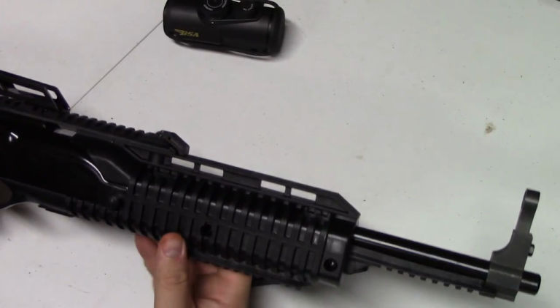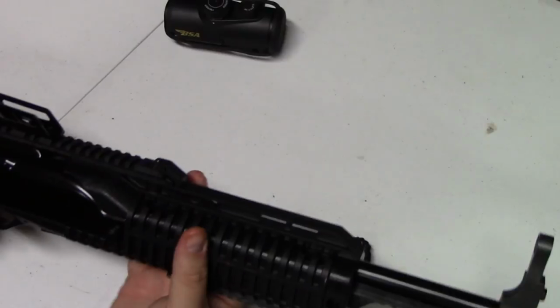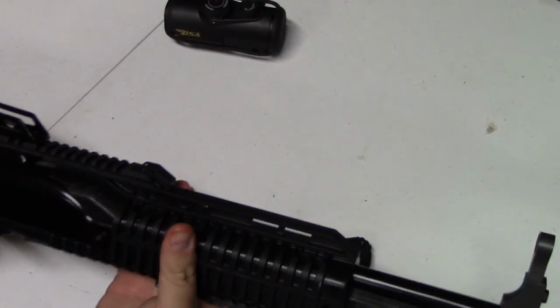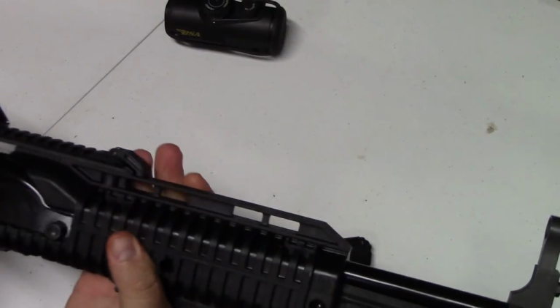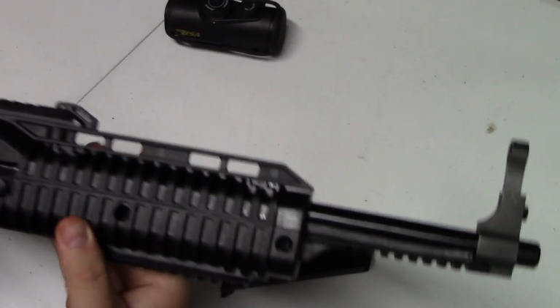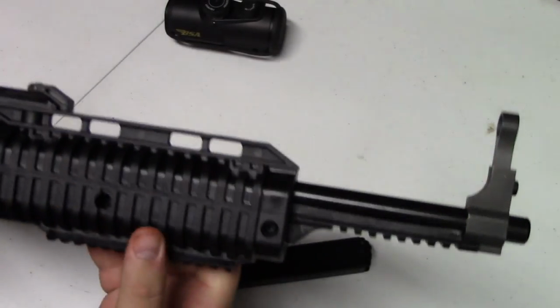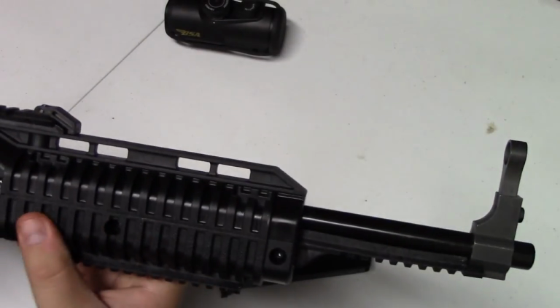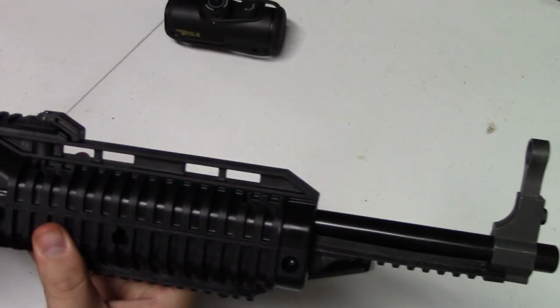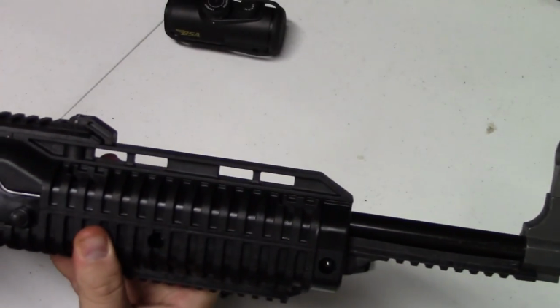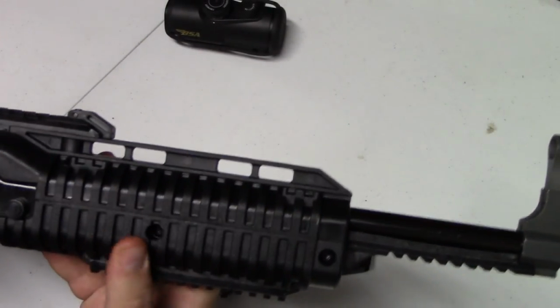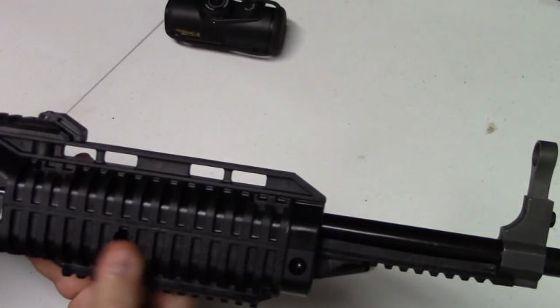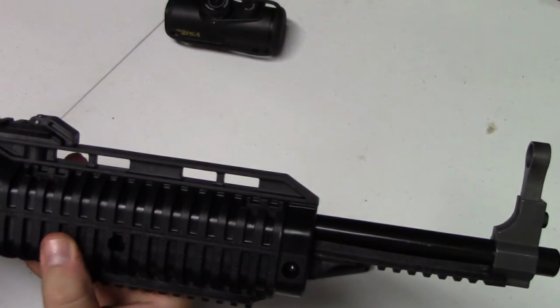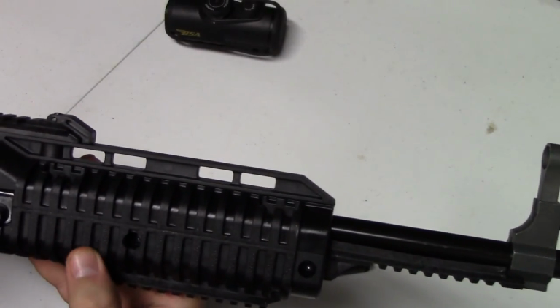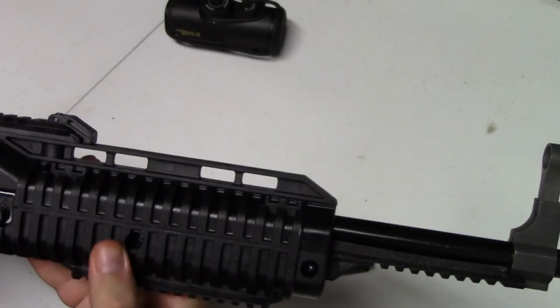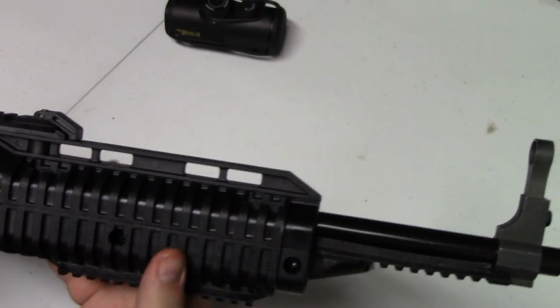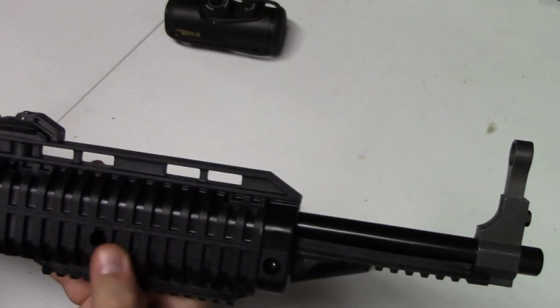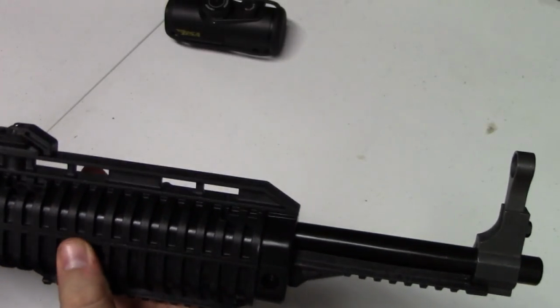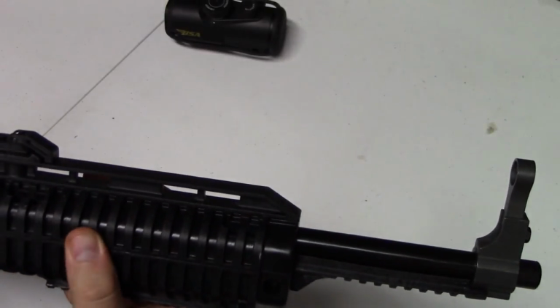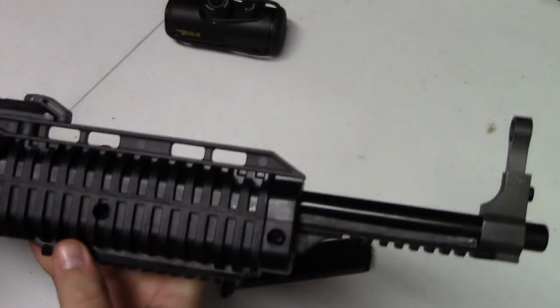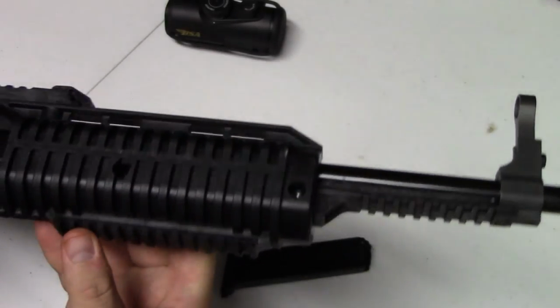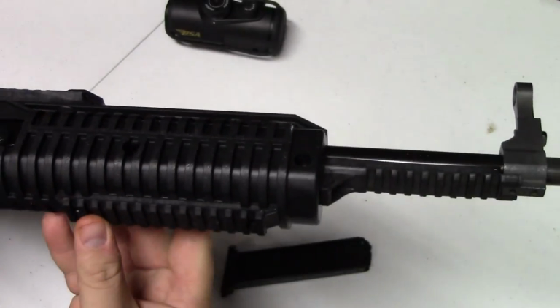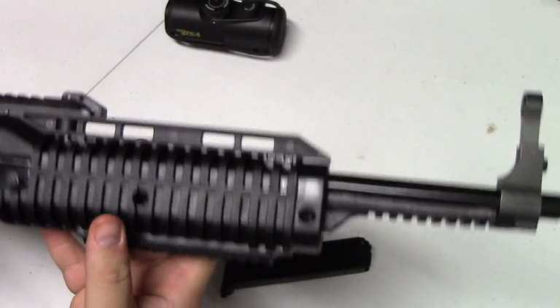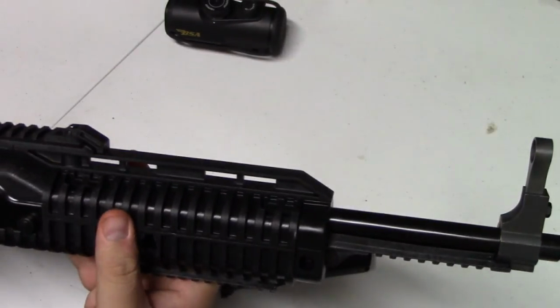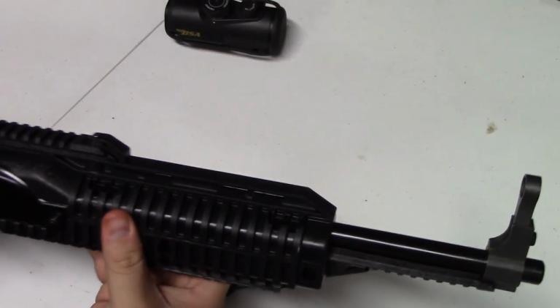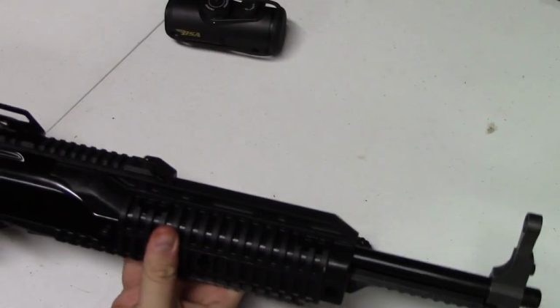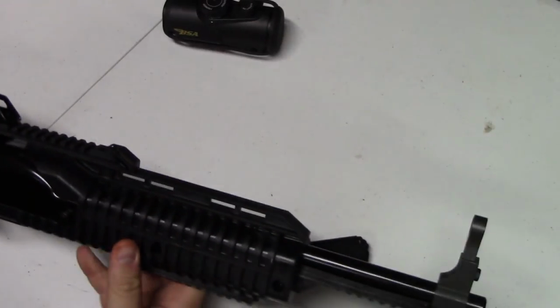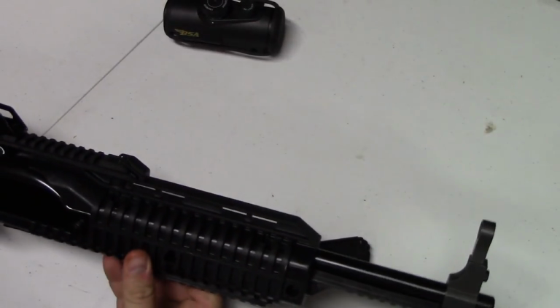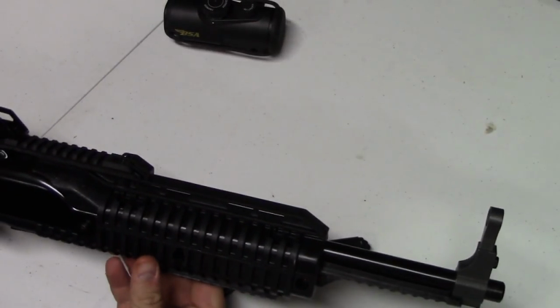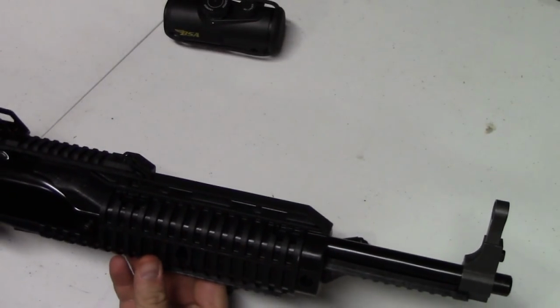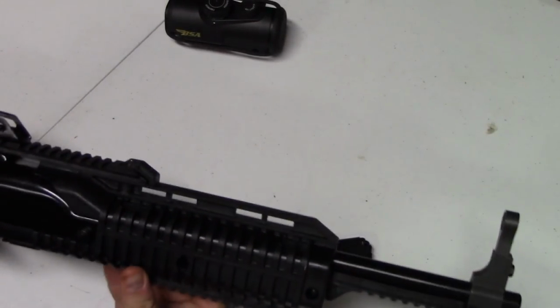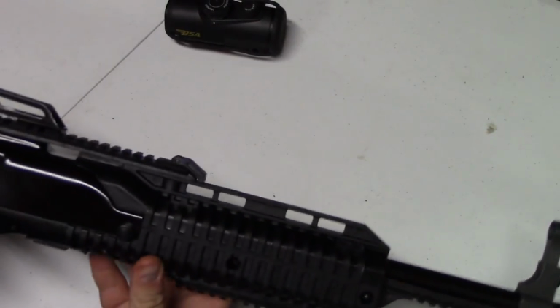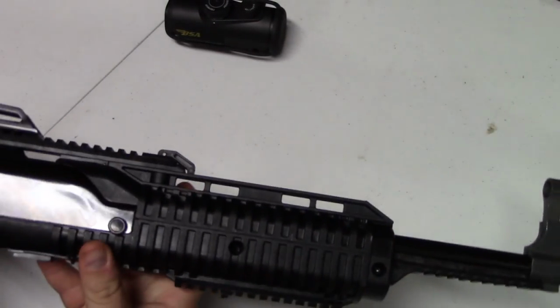Not the most ergonomic design. It's relatively hard polymer with a little bit of traction to it — not great, but not bad either. Definitely serviceable.